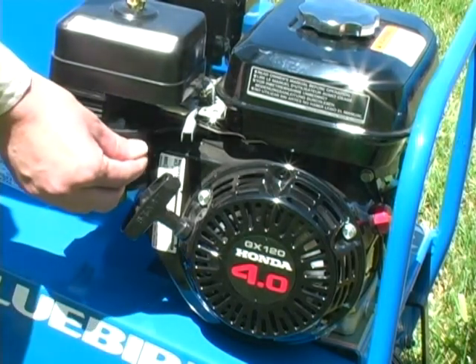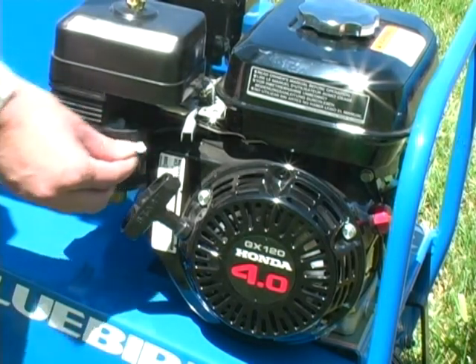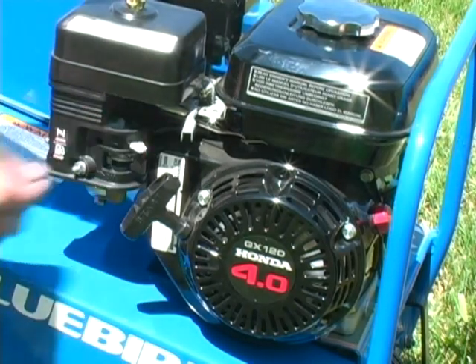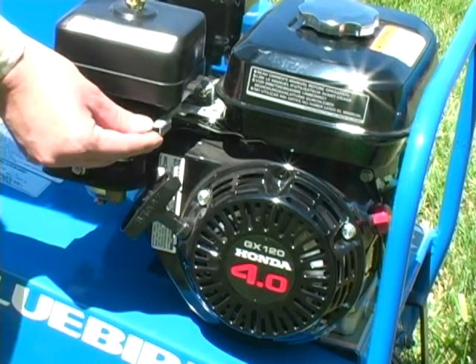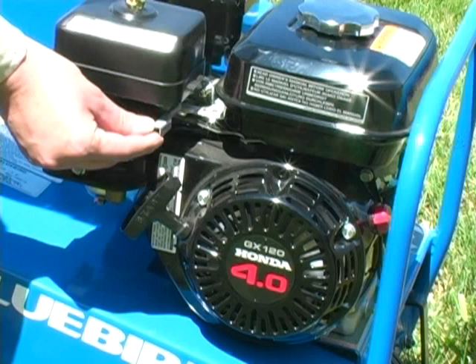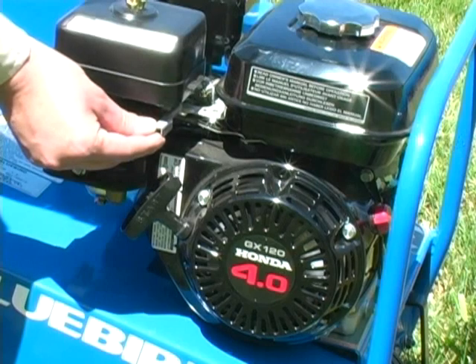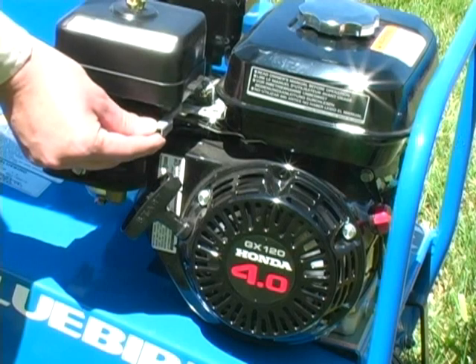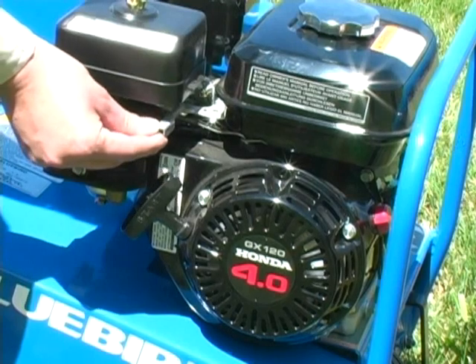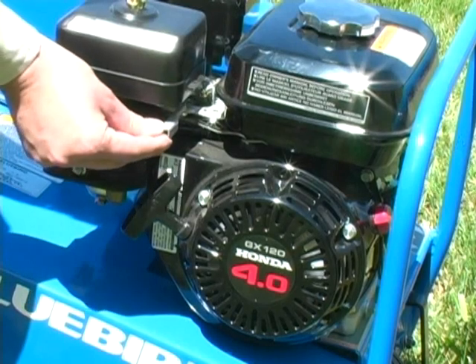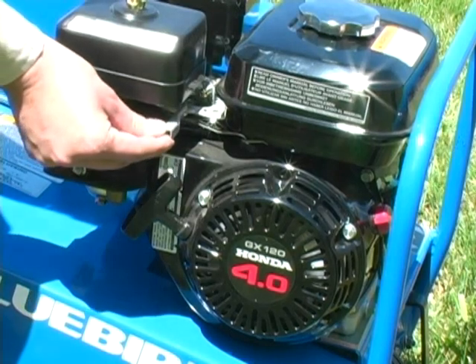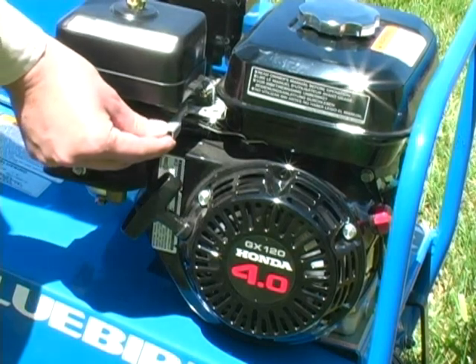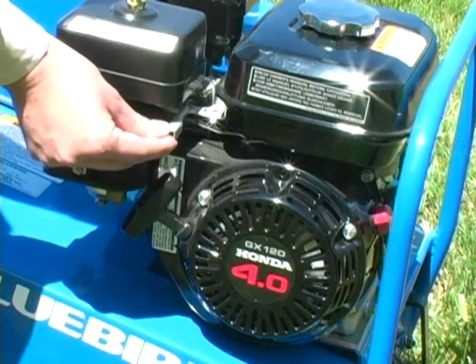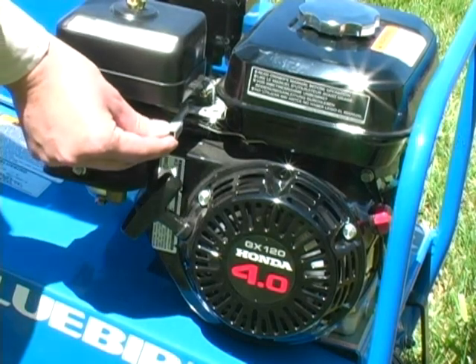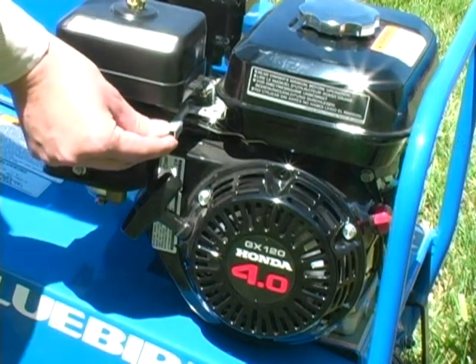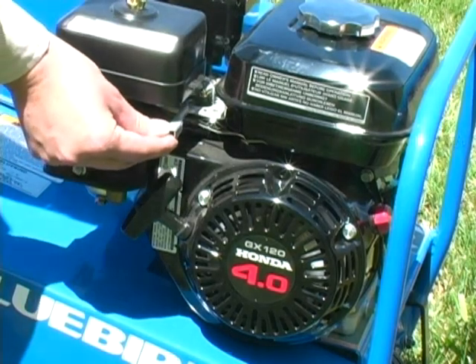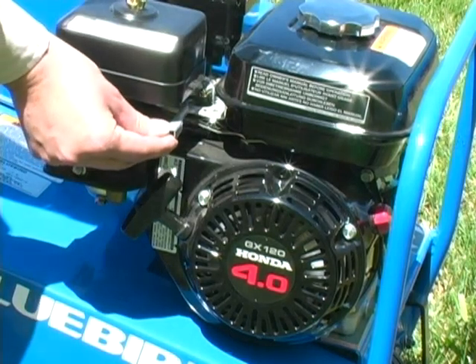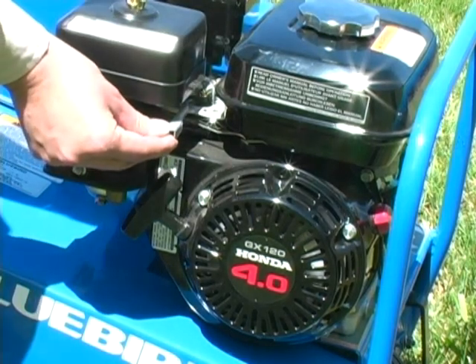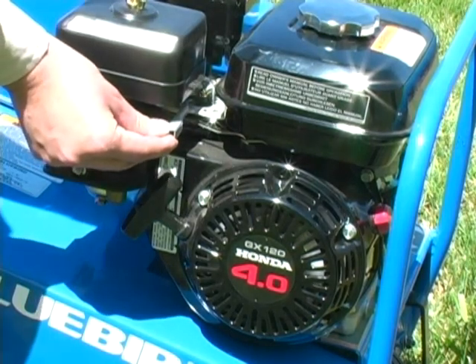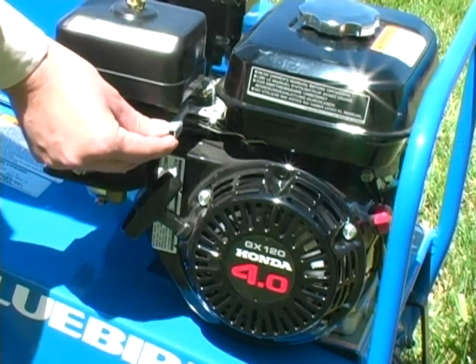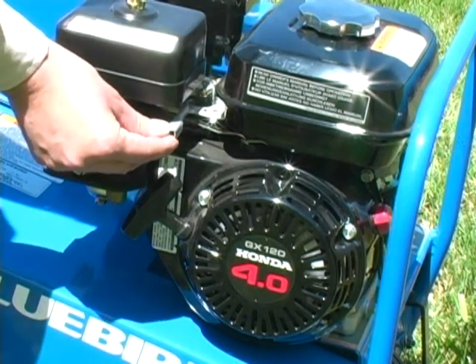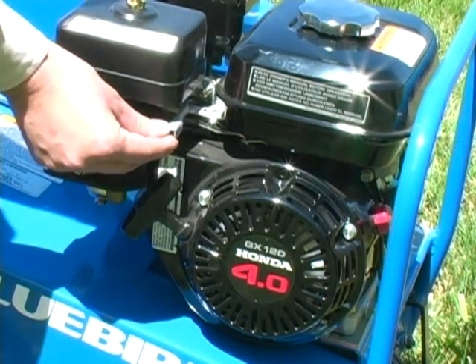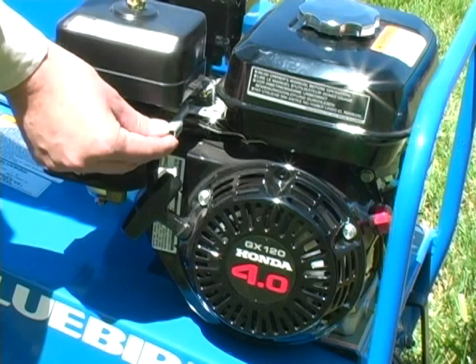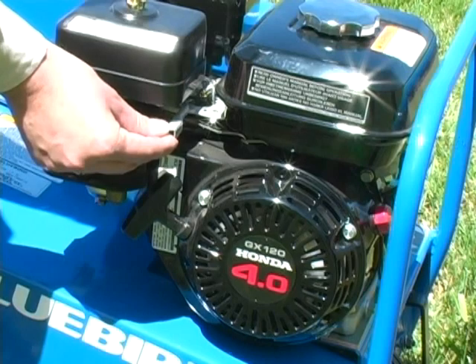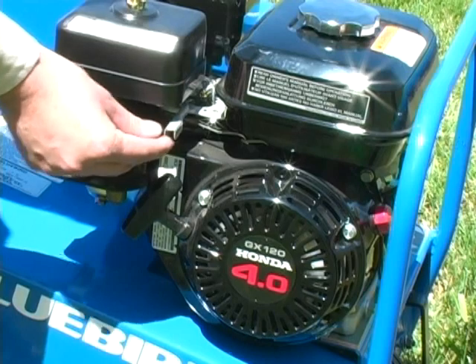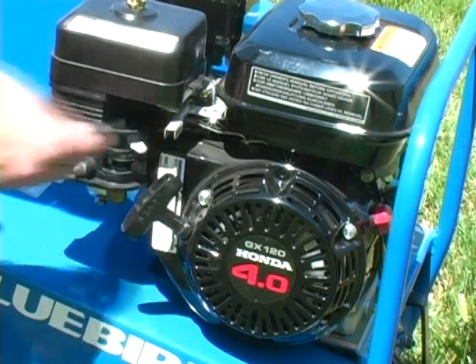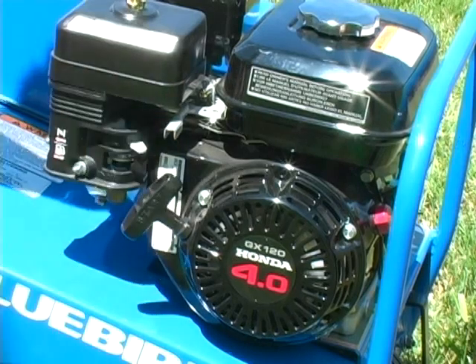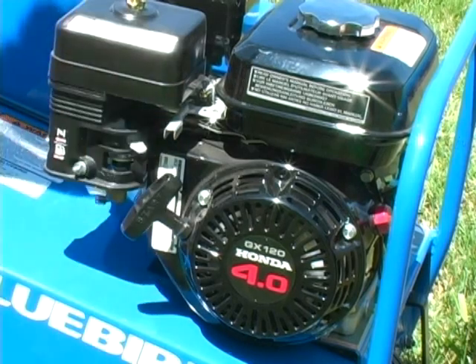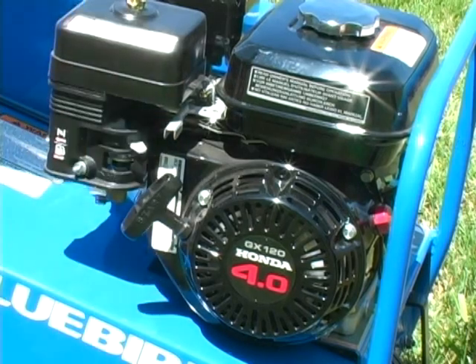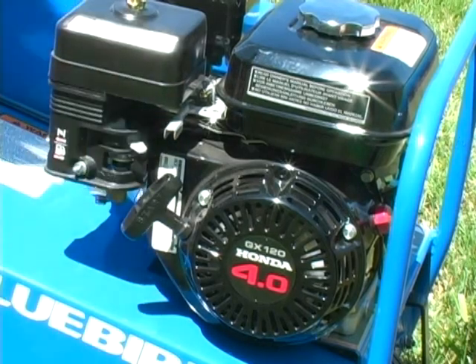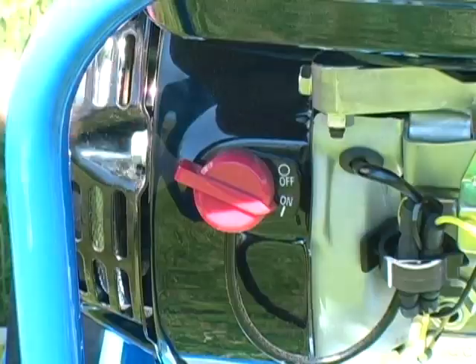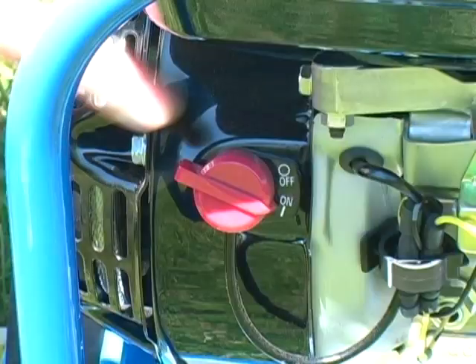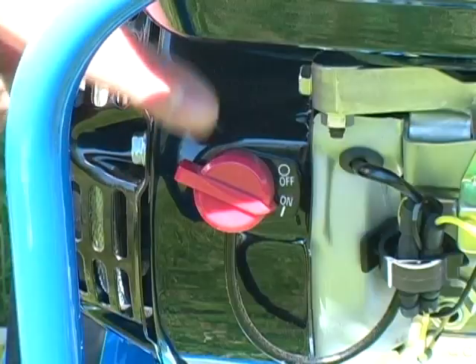For operating an aerator, set the throttle to a speed that enables you to comfortably walk with the machine. For operating a power rake or seeder, set the throttle to fast. To stop the engine, turn the on-off switch to off.